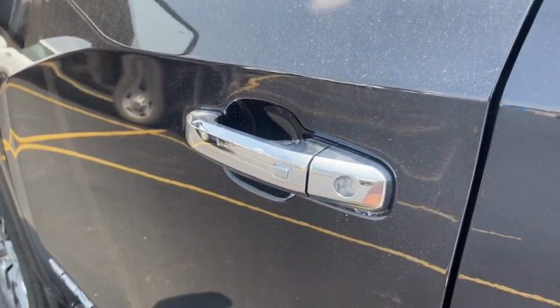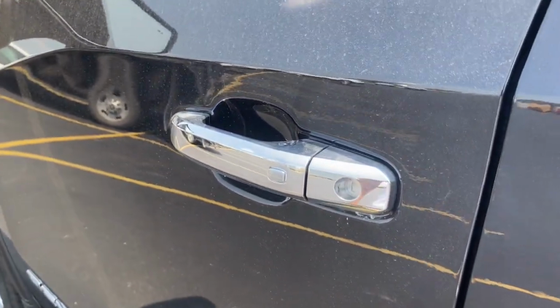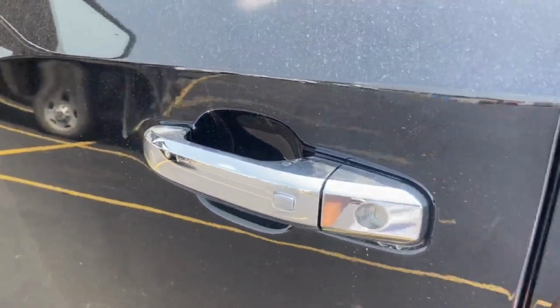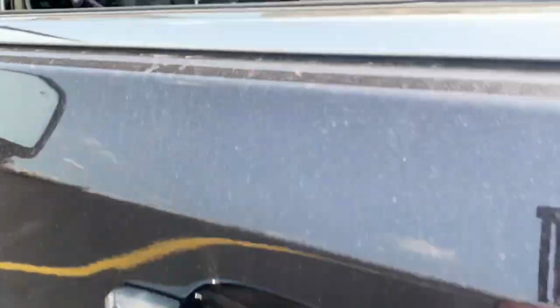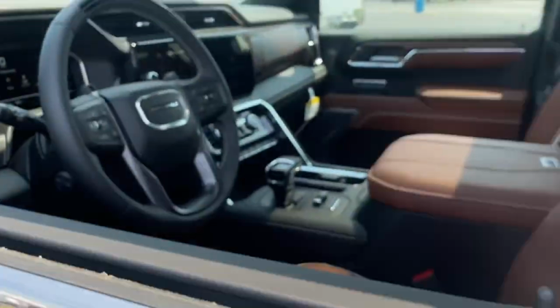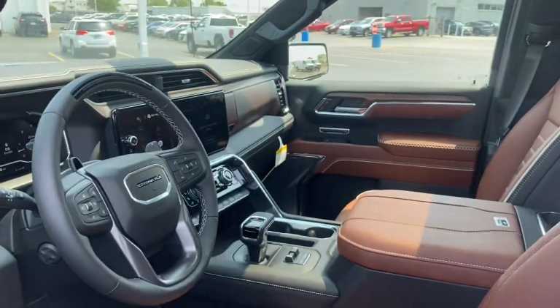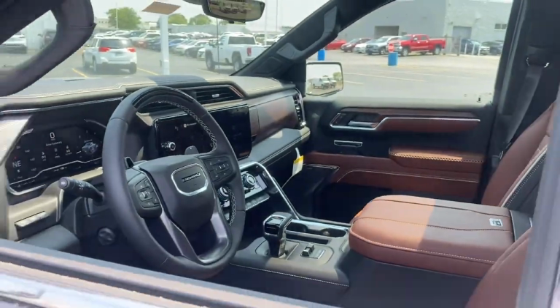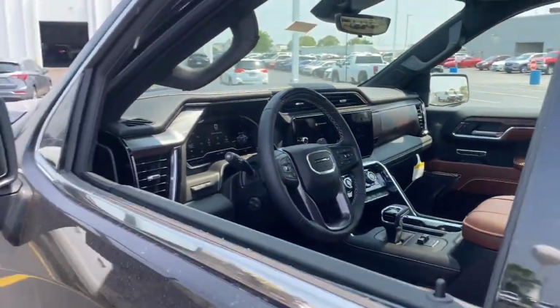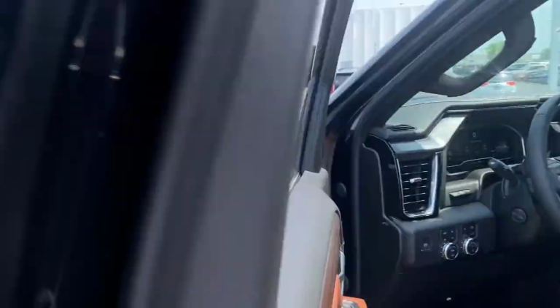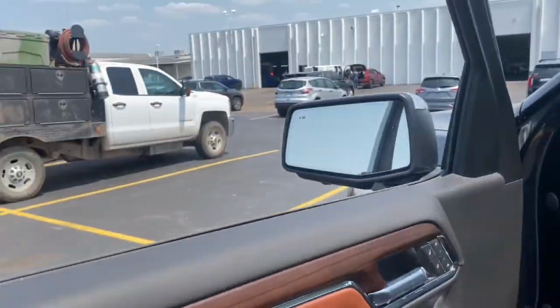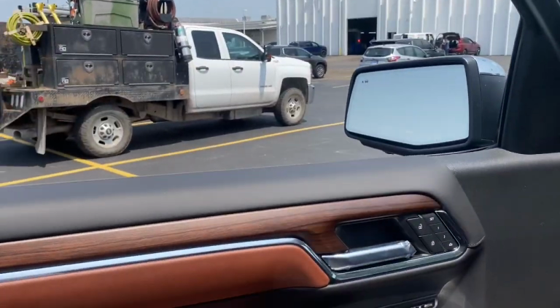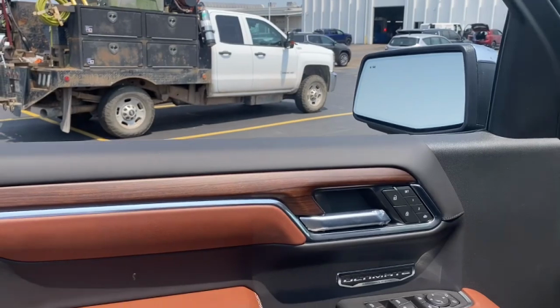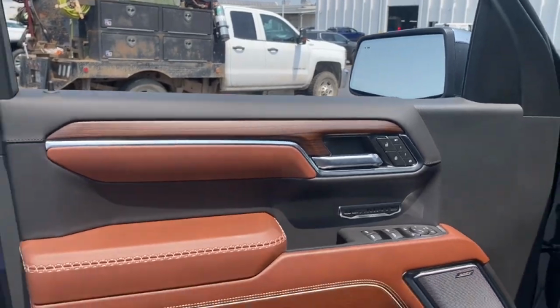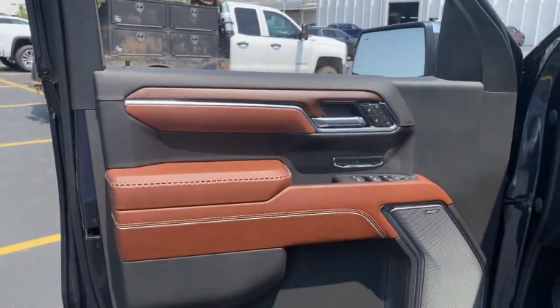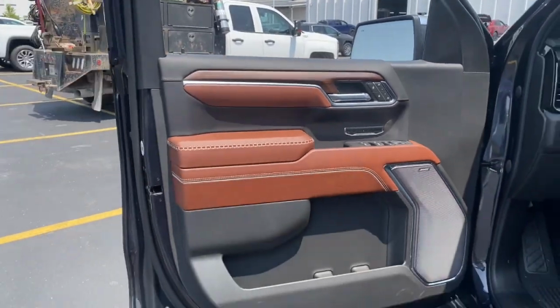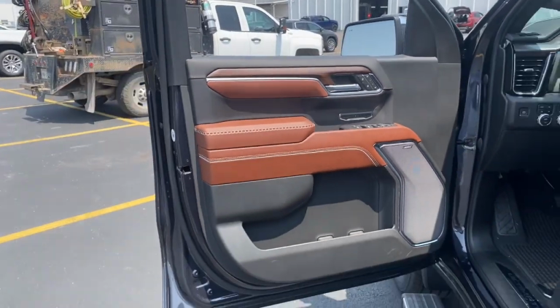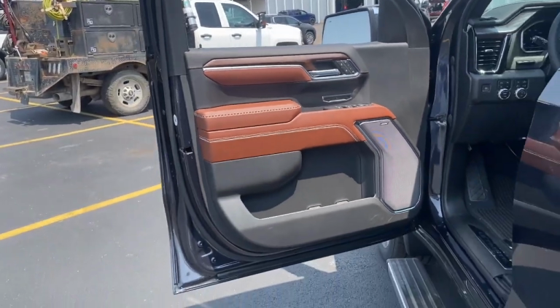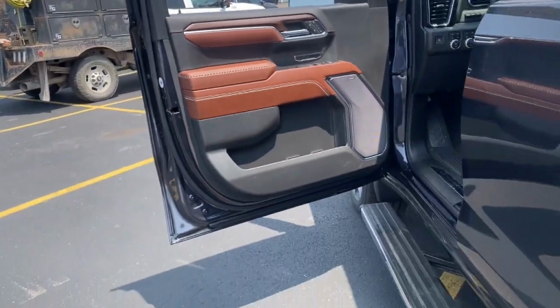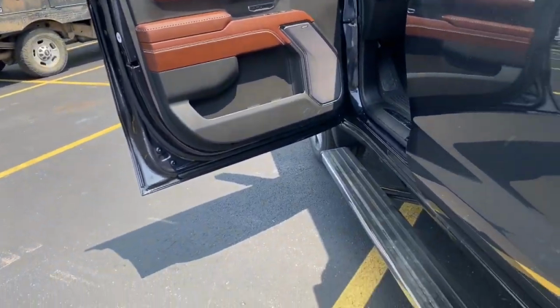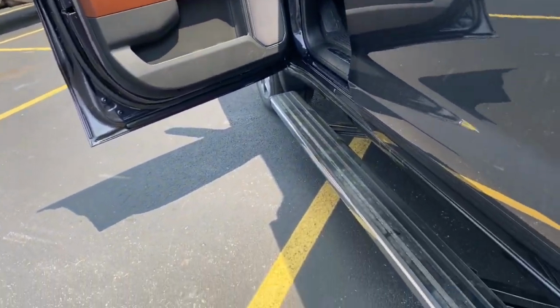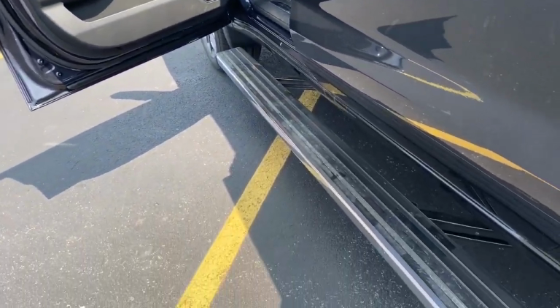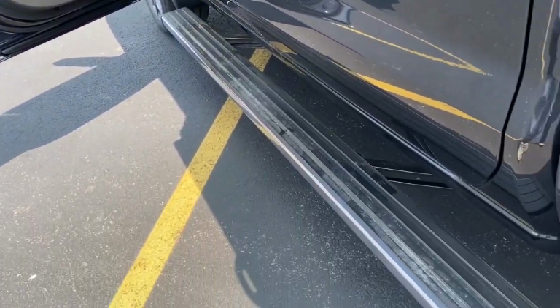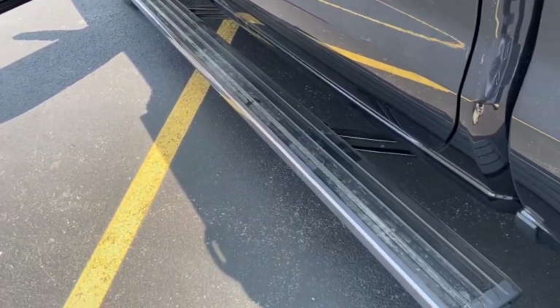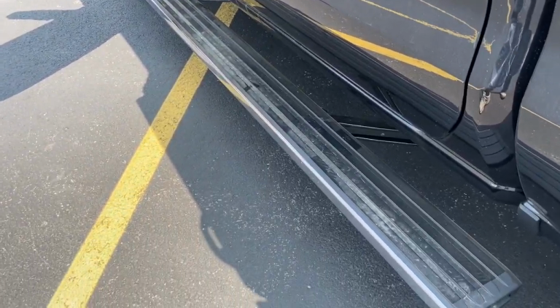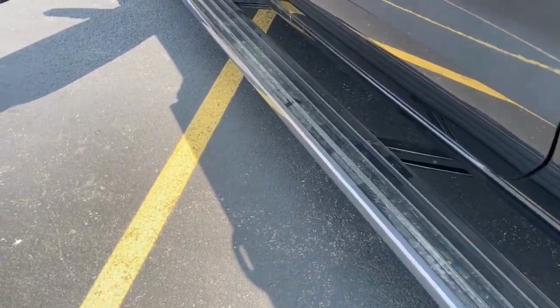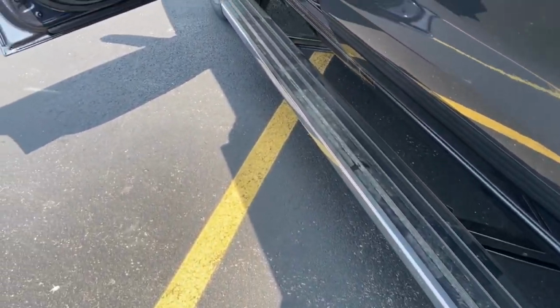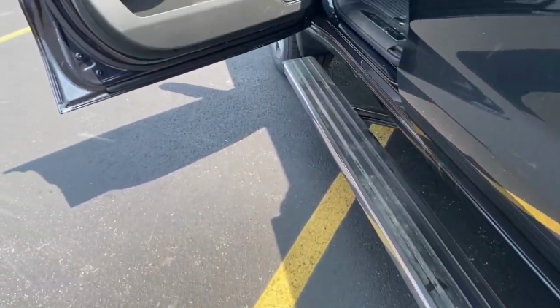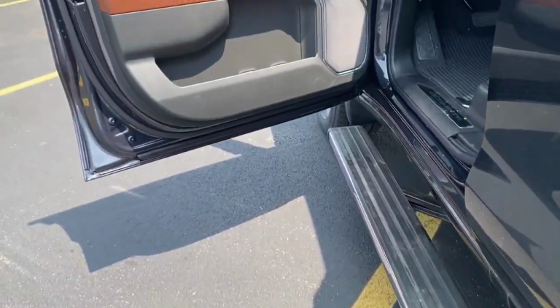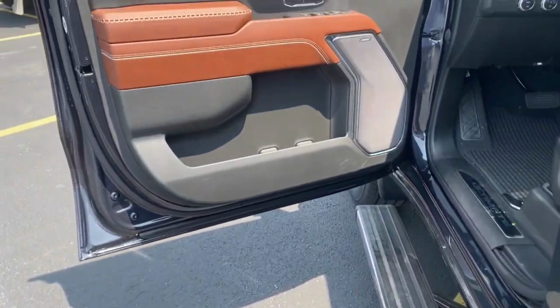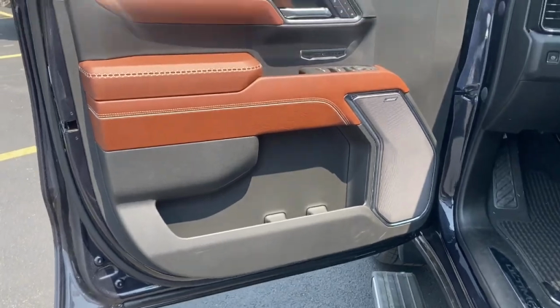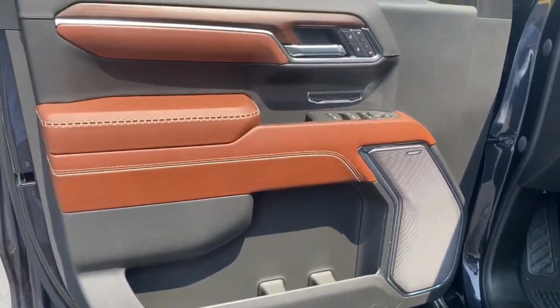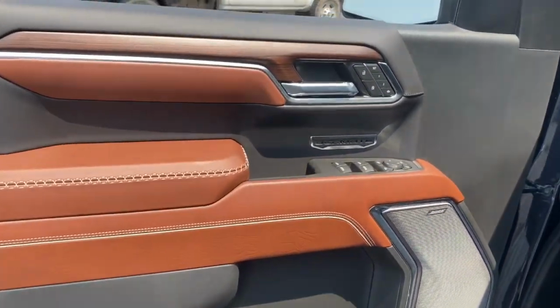These are just some of the great options this vehicle comes with: heated steering wheel, front massage seats, head-up display, lane departure warning, and keyless entry.